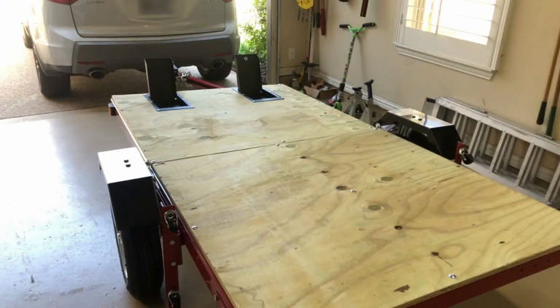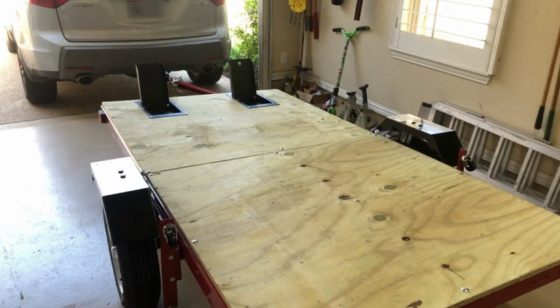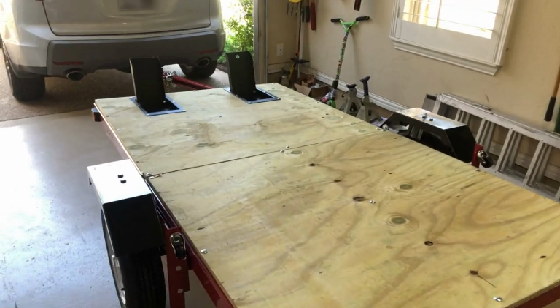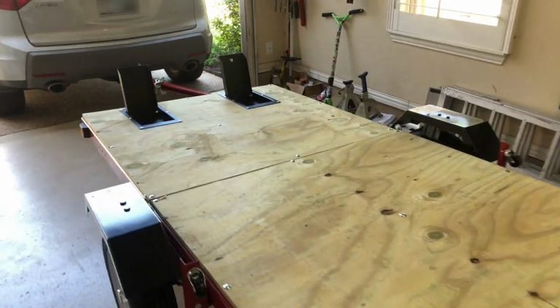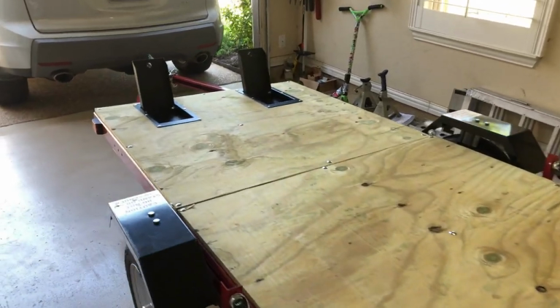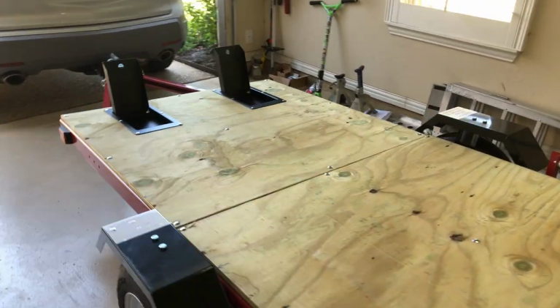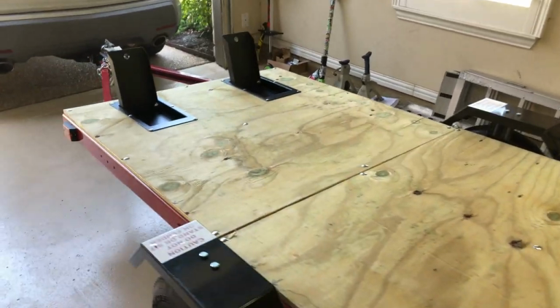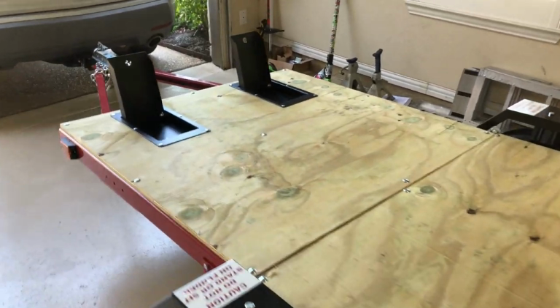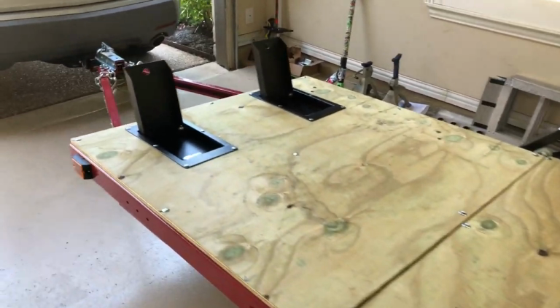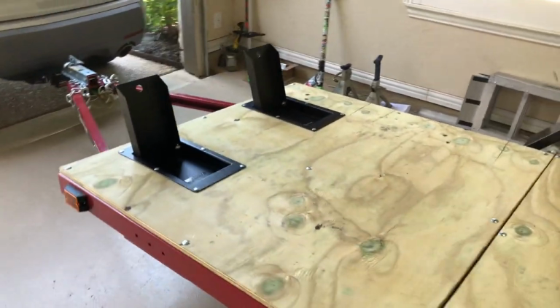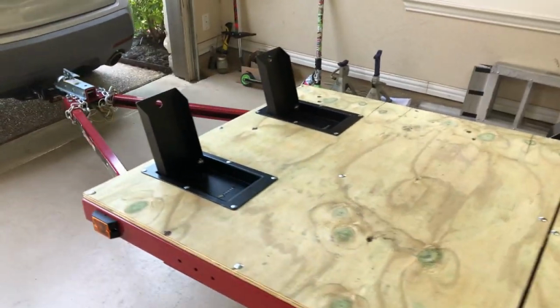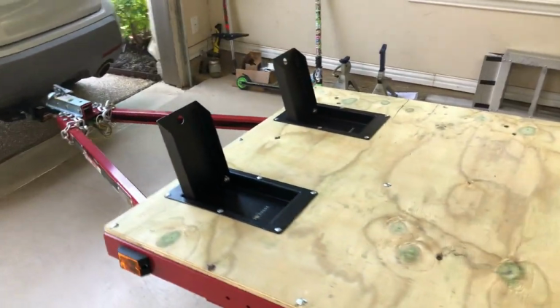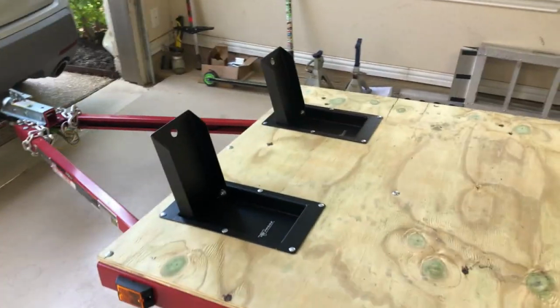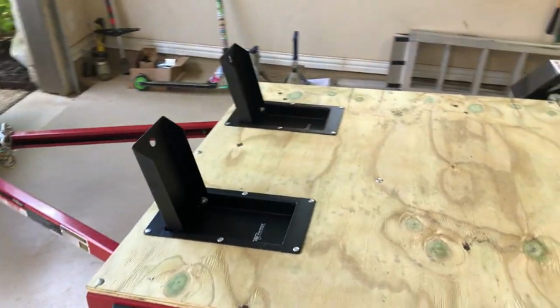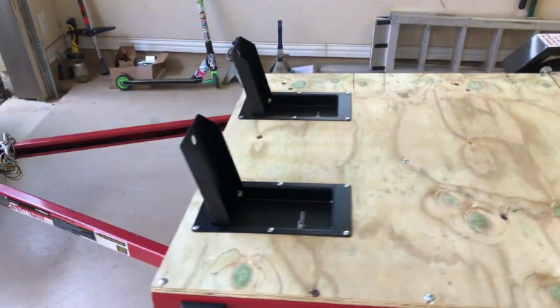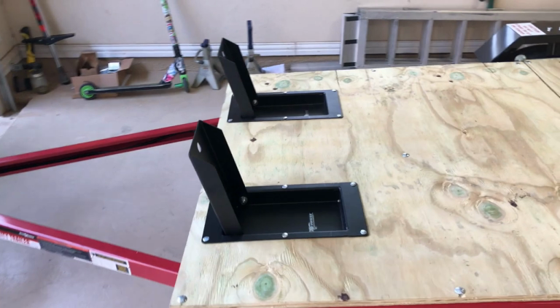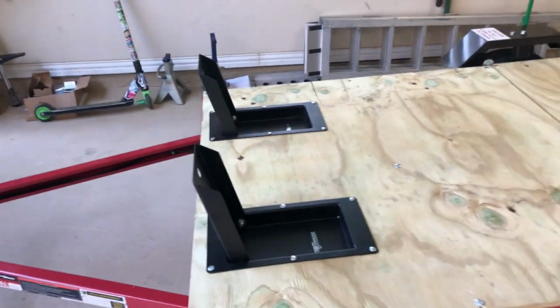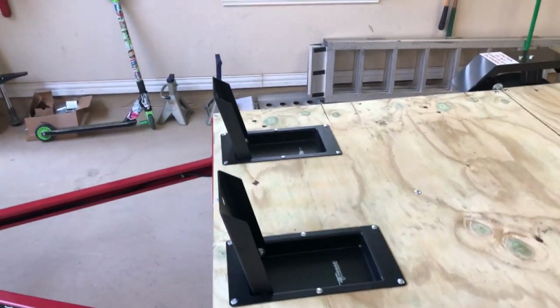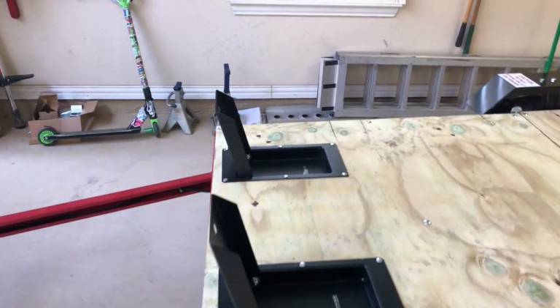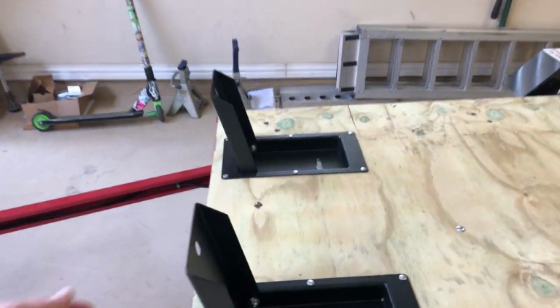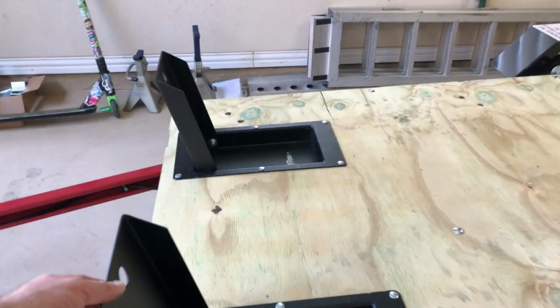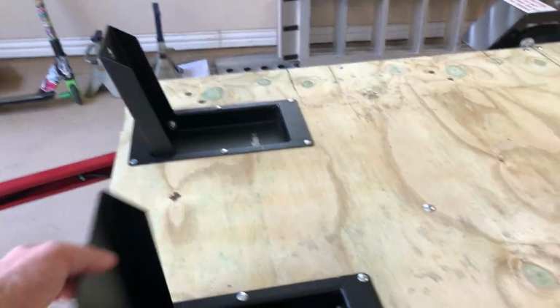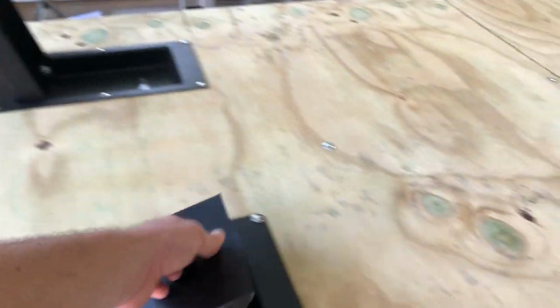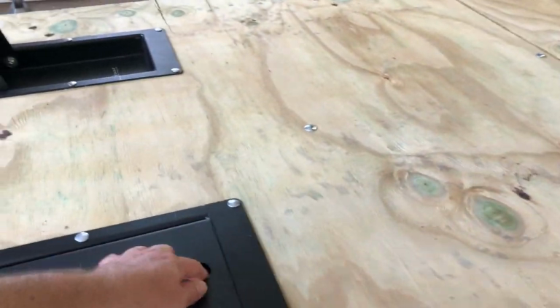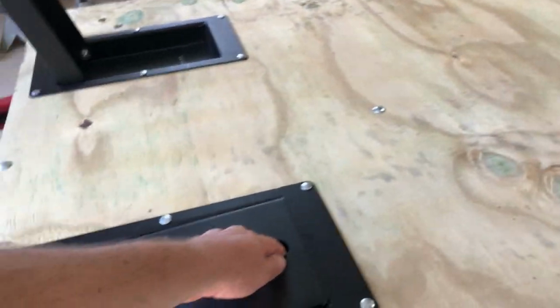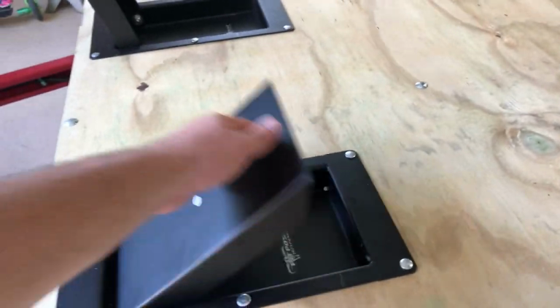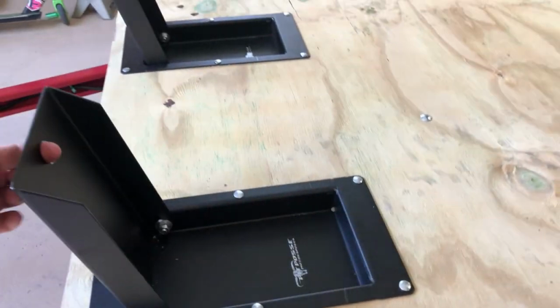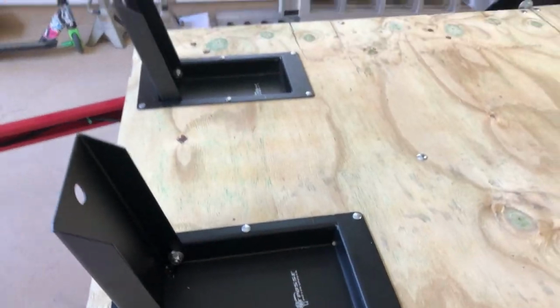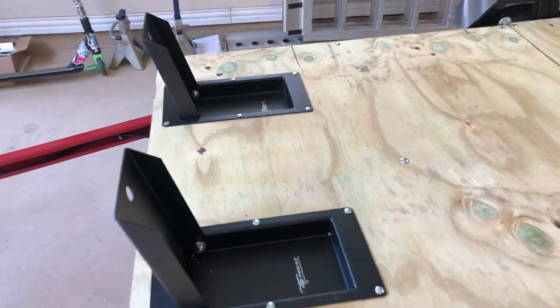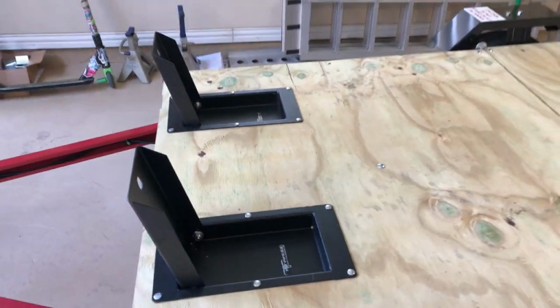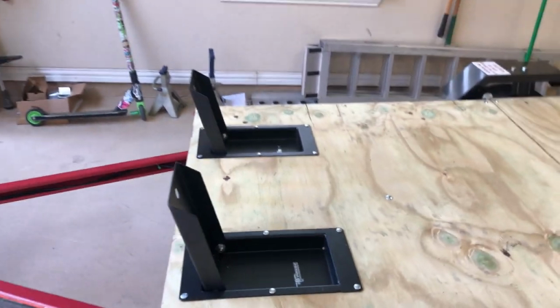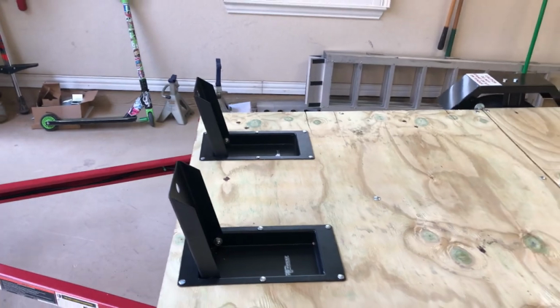And there we go — job complete. I think it turned out pretty good. They're nice and even, they fold down flat, and I can store my straps in there.